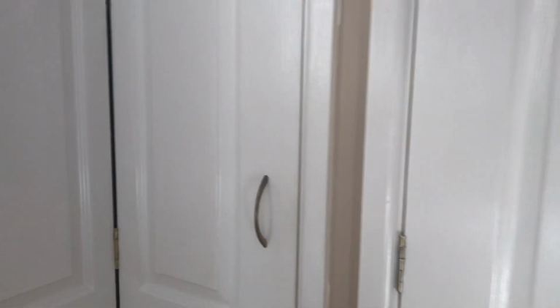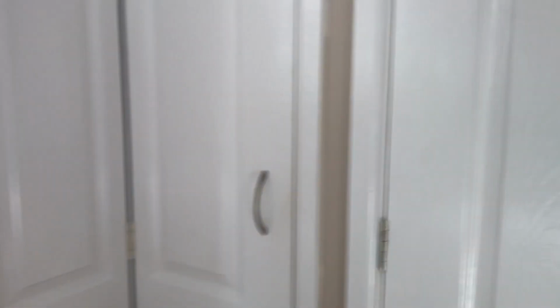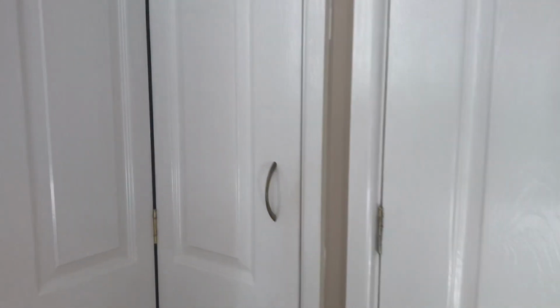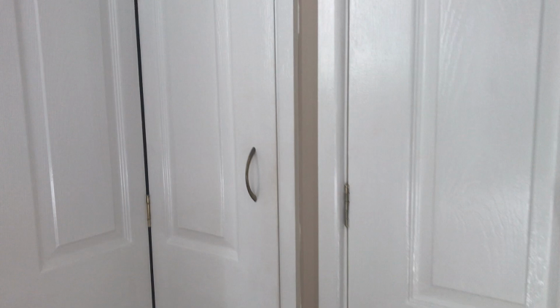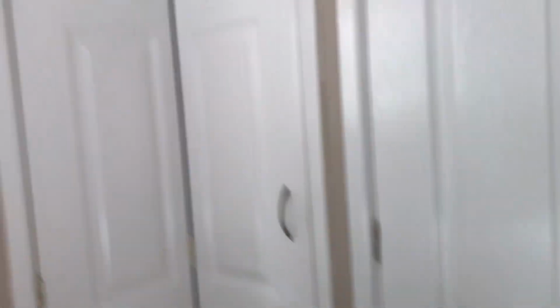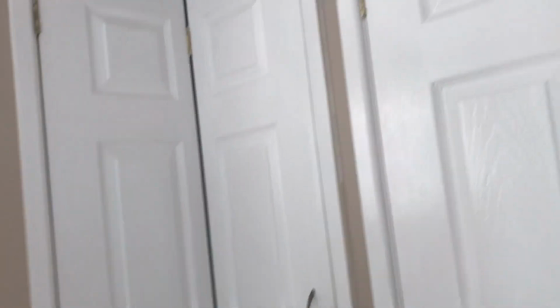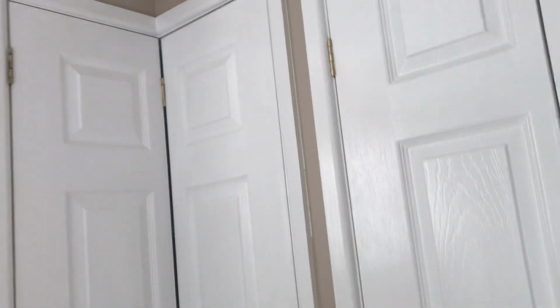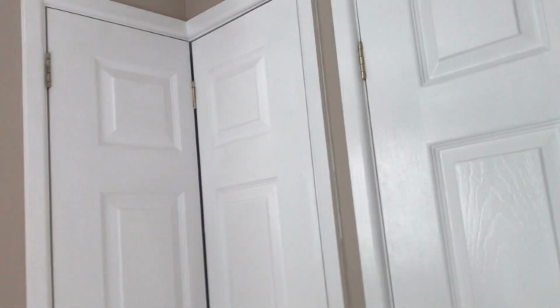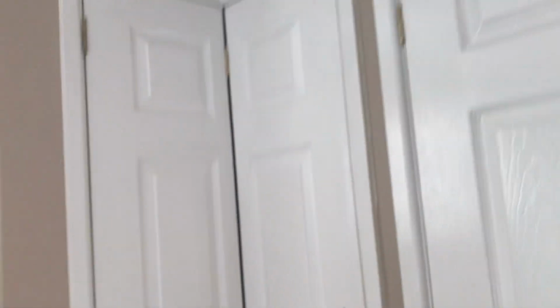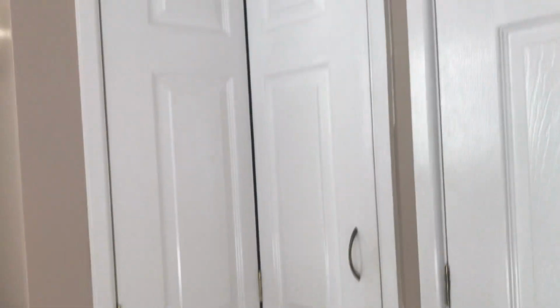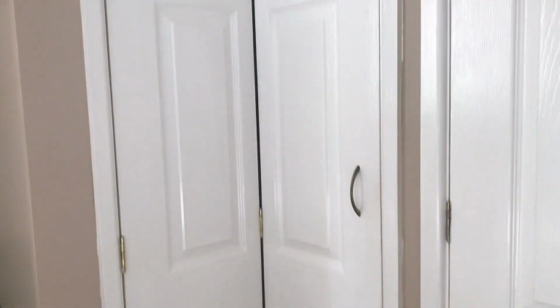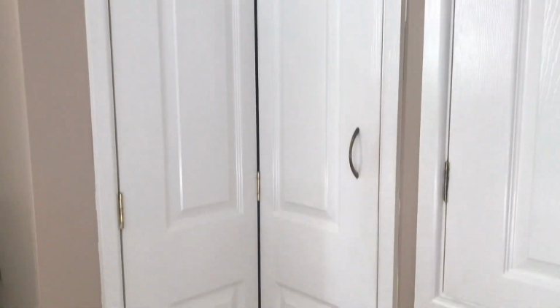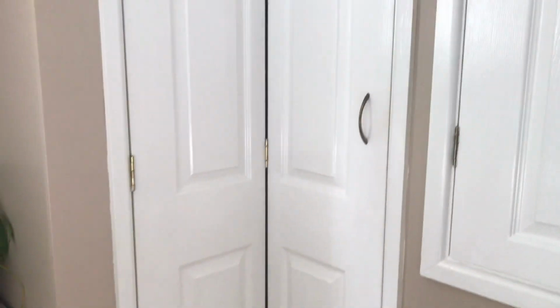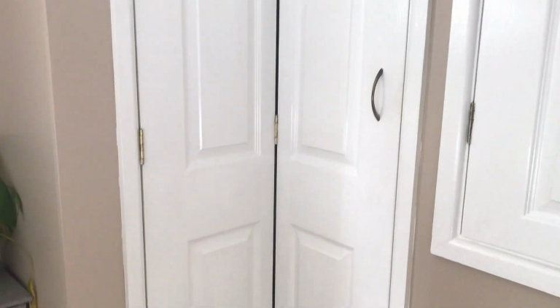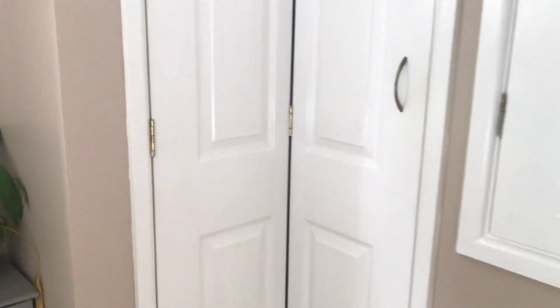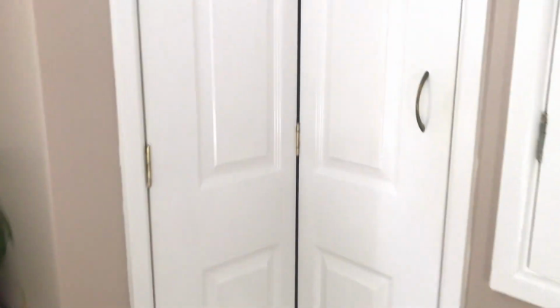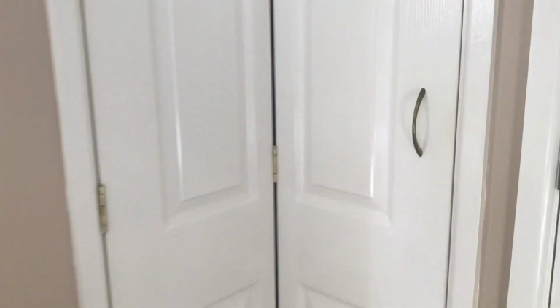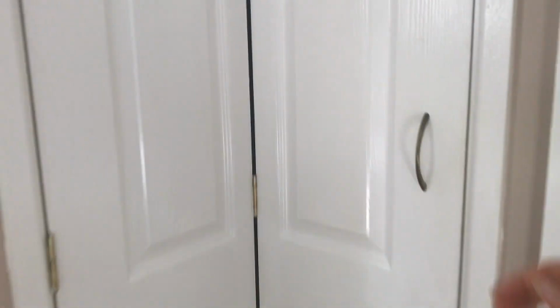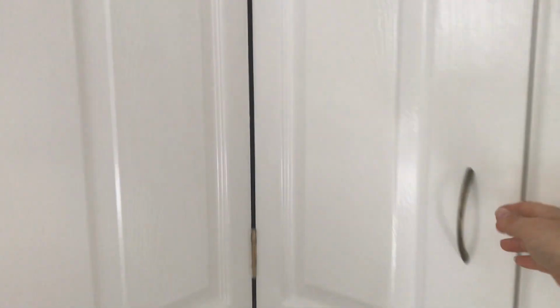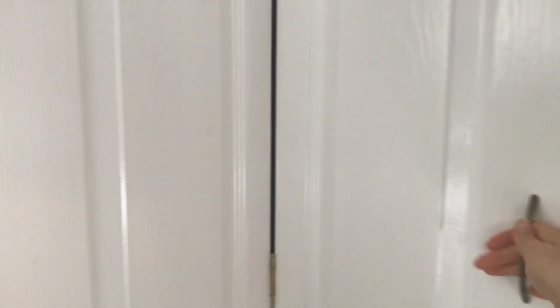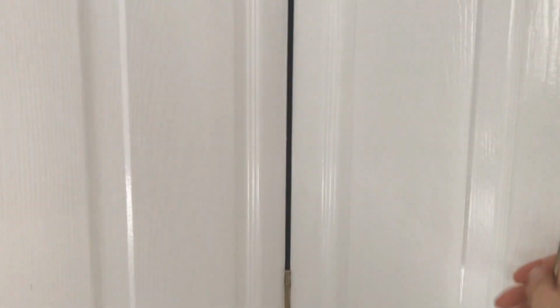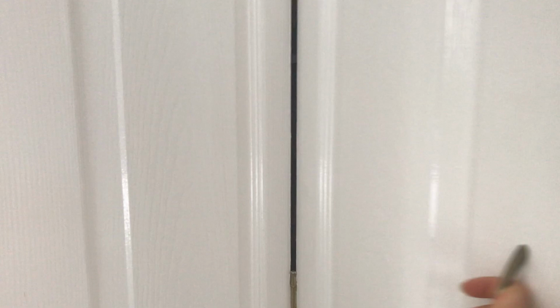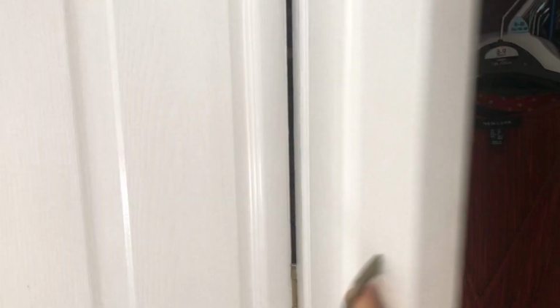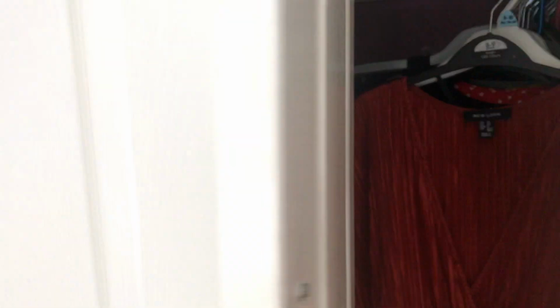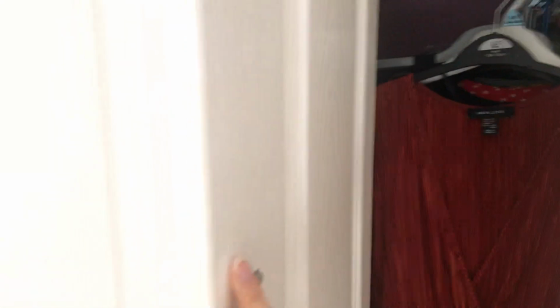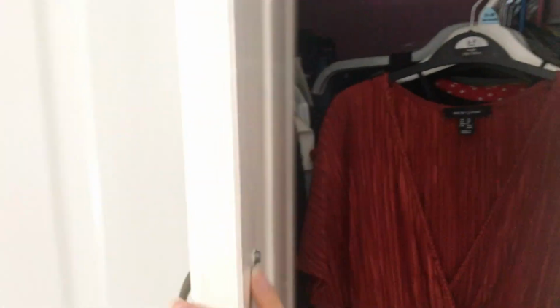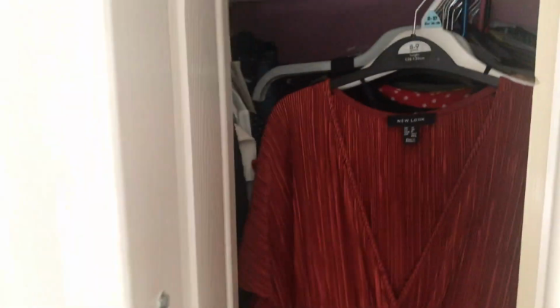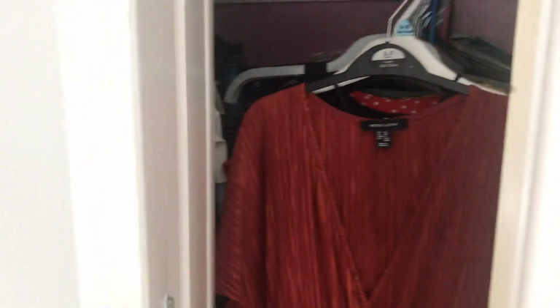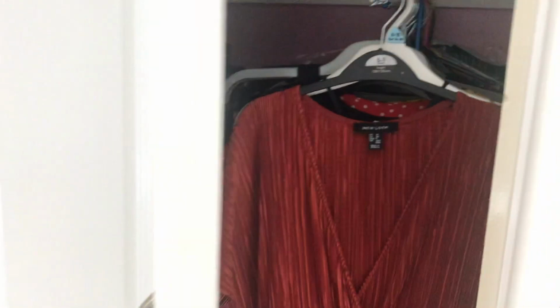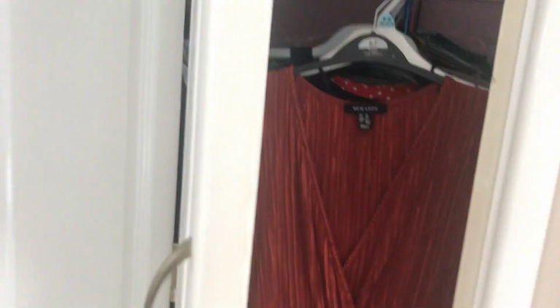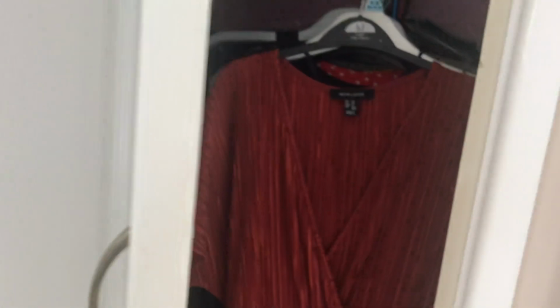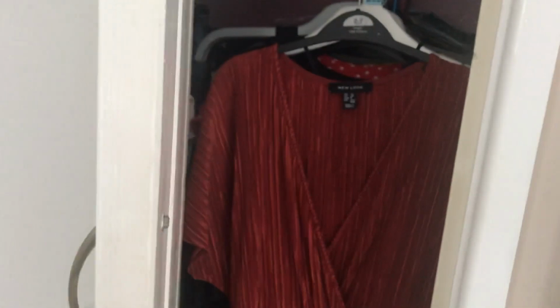I don't really use this cupboard a lot, it's only for storage. You only see a little bit of it, but it's full length and we use it for full-length clothing — so my jumpsuits and dresses are all in there.